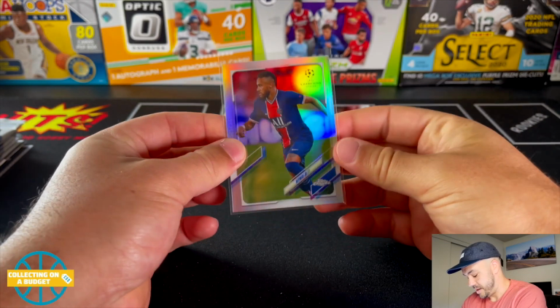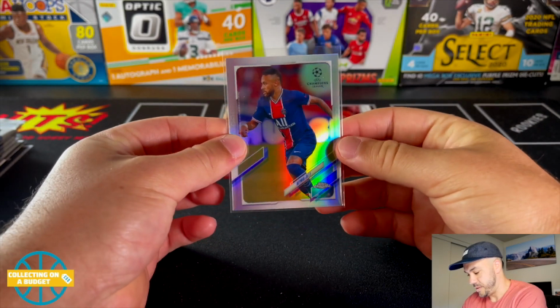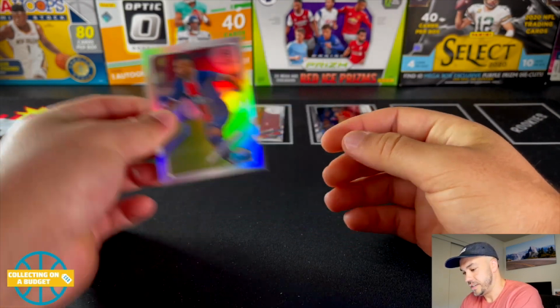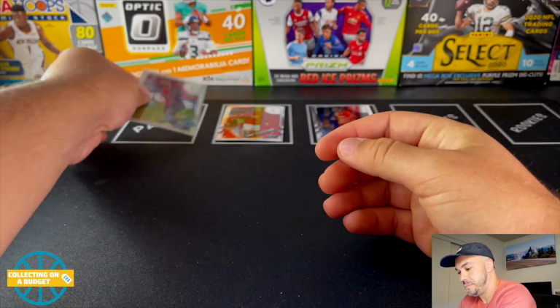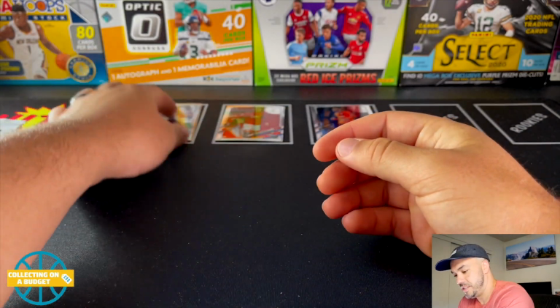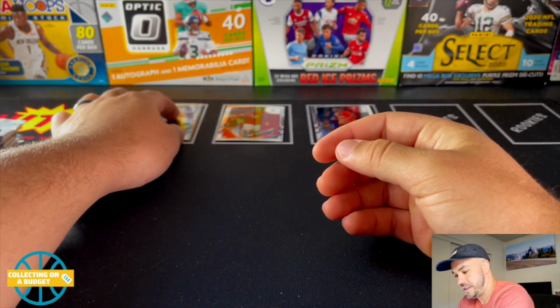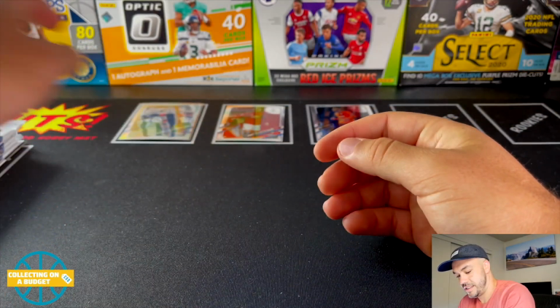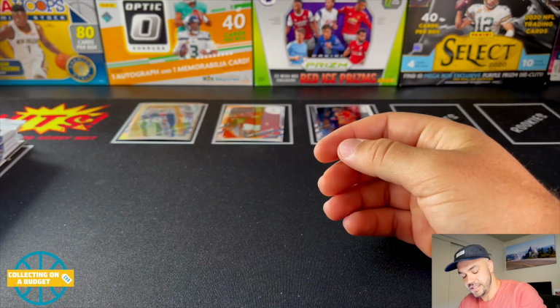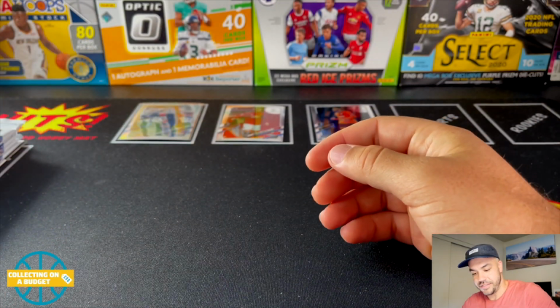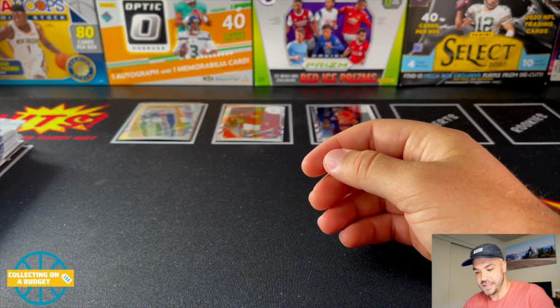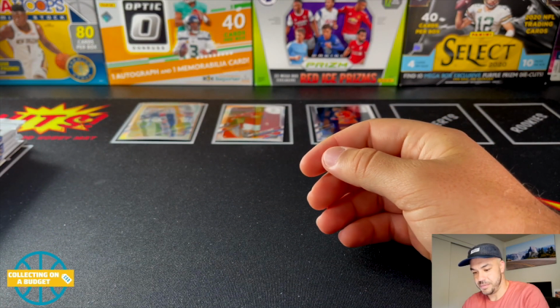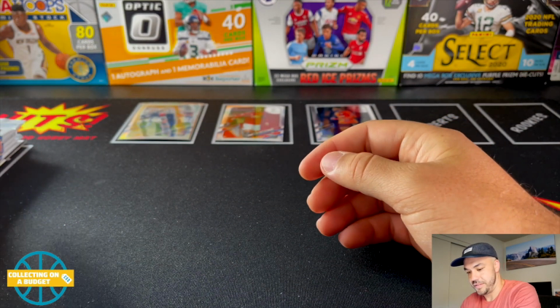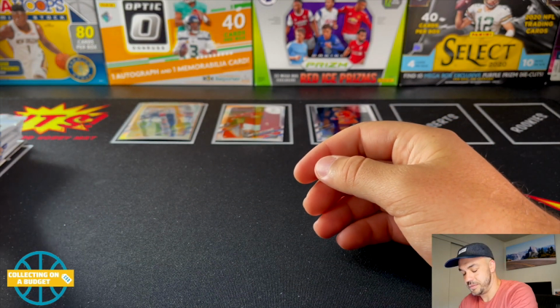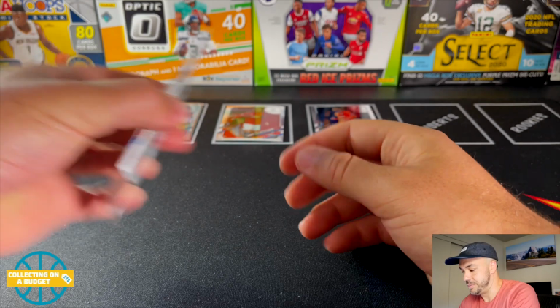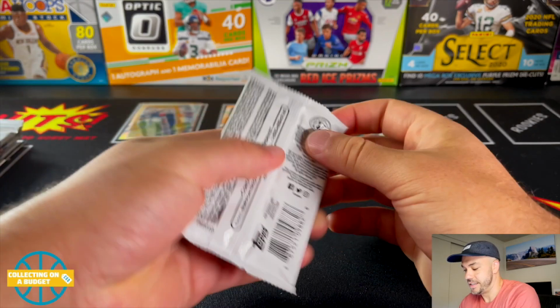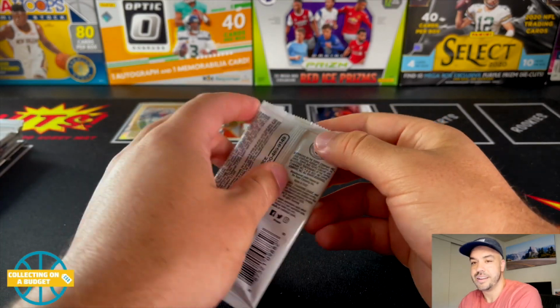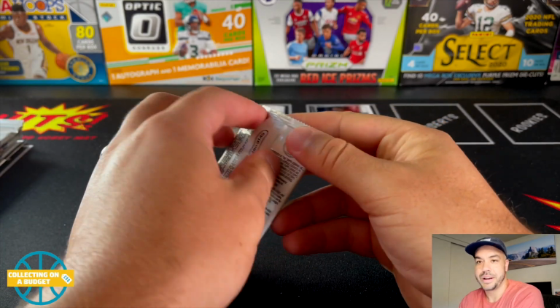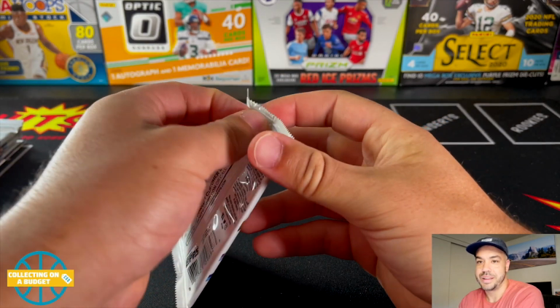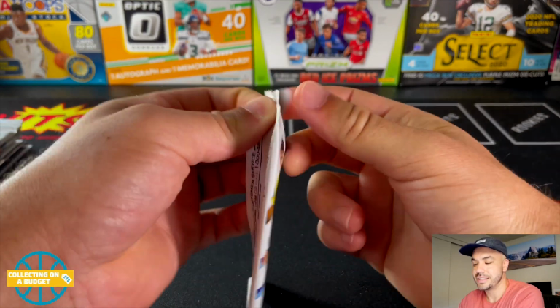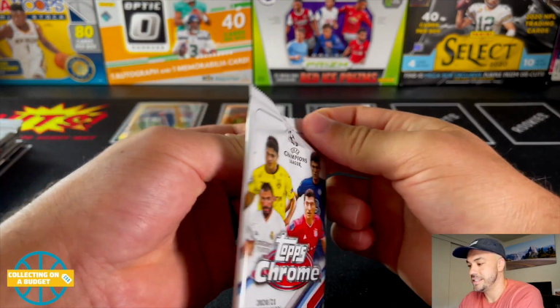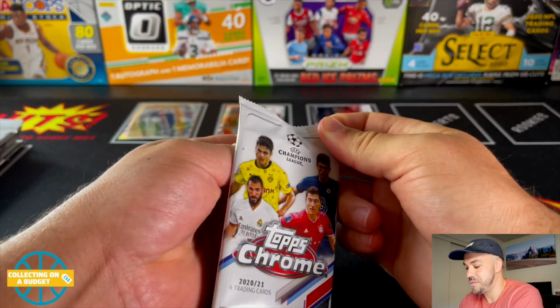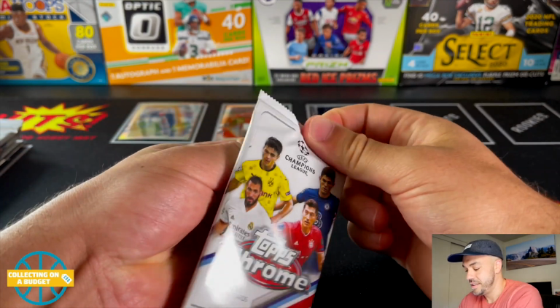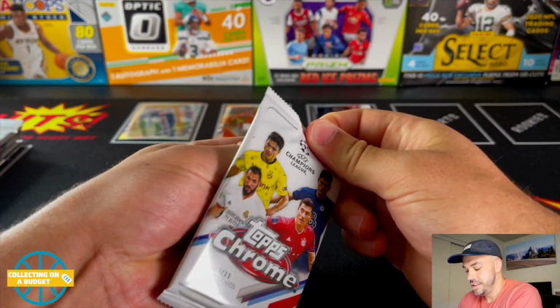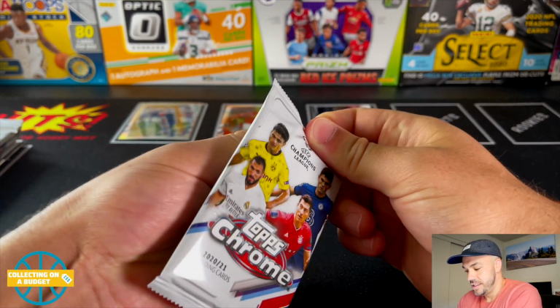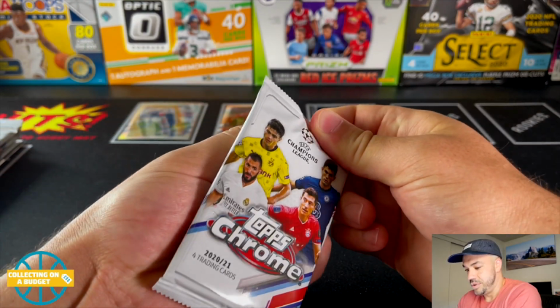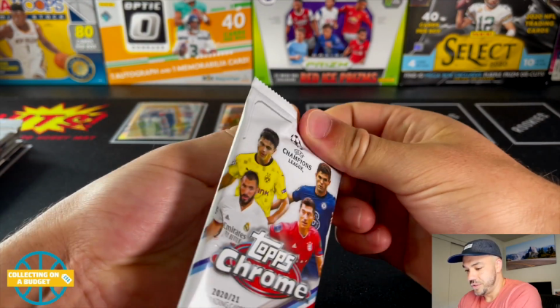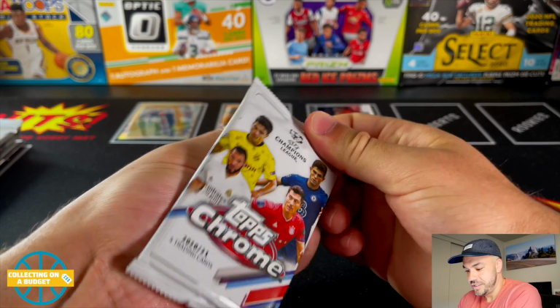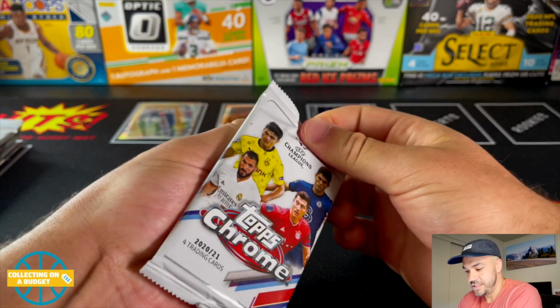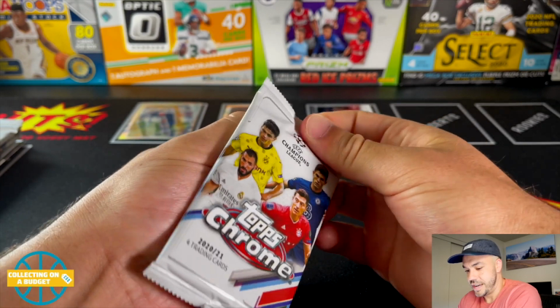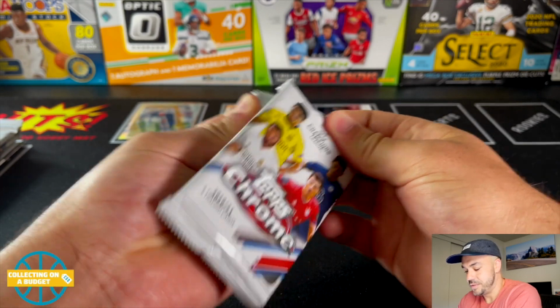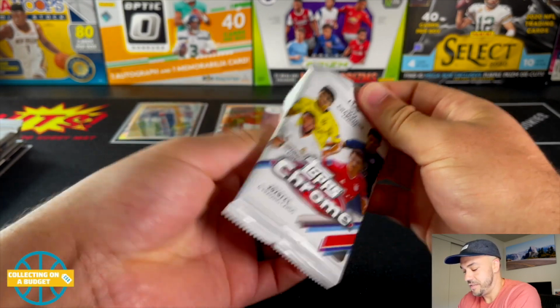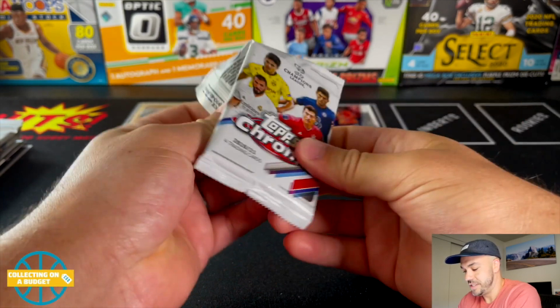I am definitely a PSG fan. I just kind of adopted them as one of my favorite teams. I went to Paris — I love Paris, man — and I got to see the stadium. It's beautiful. I just adopted them as one of my favorite teams.